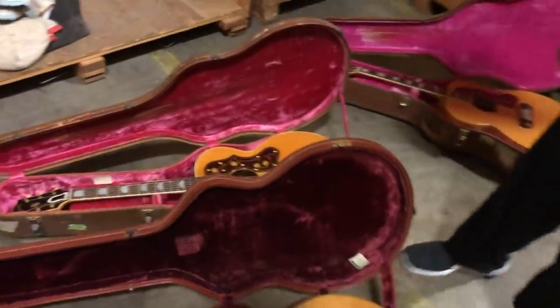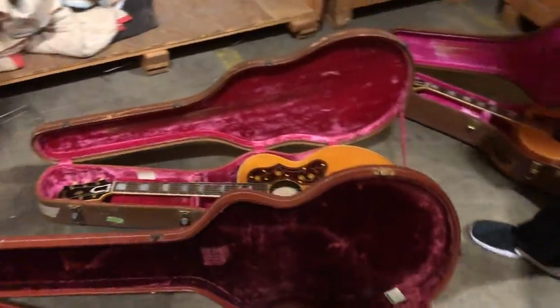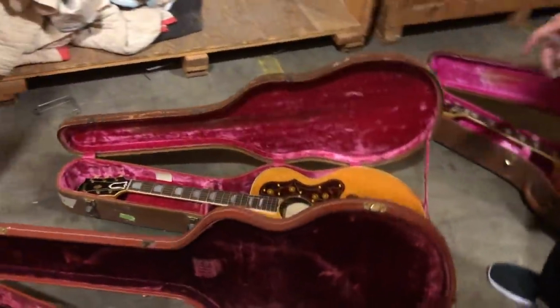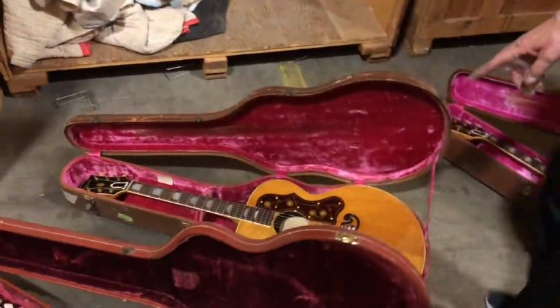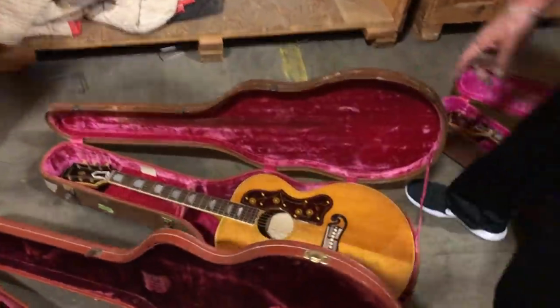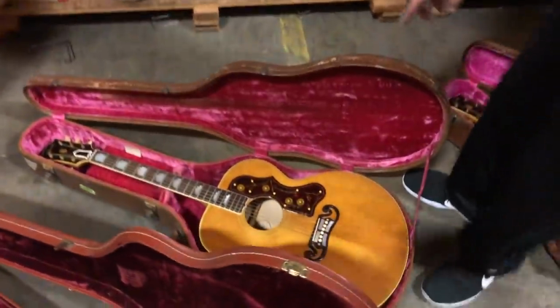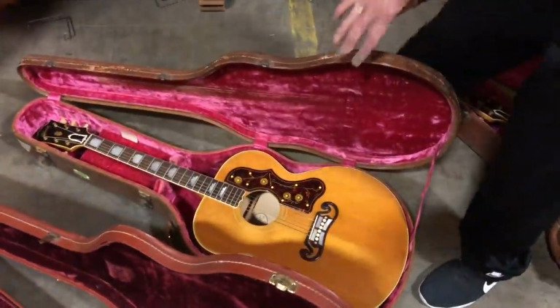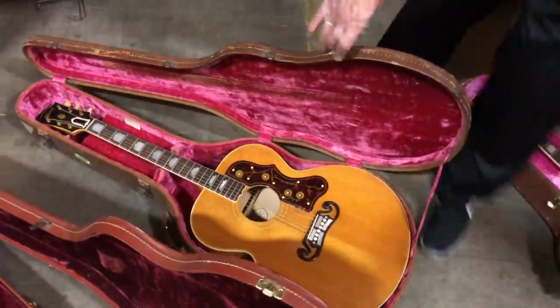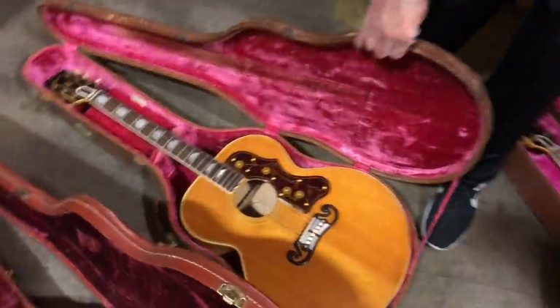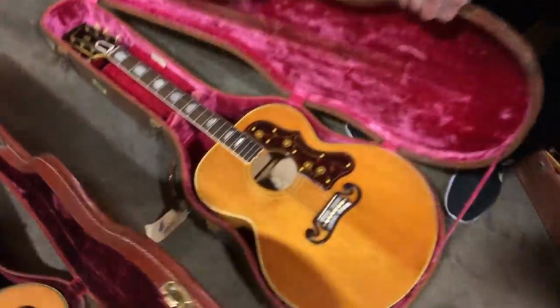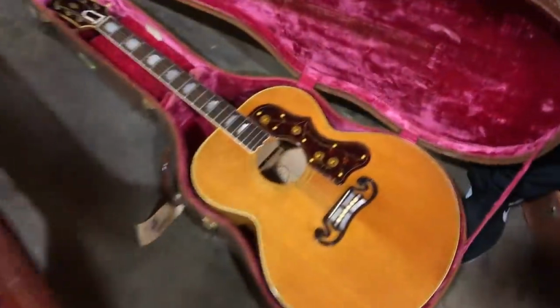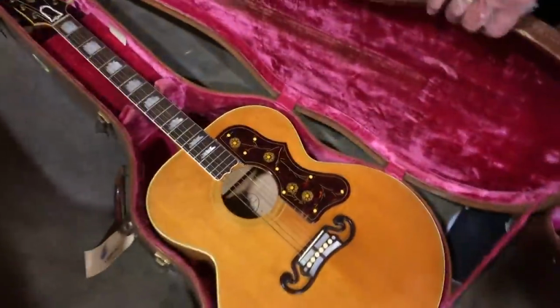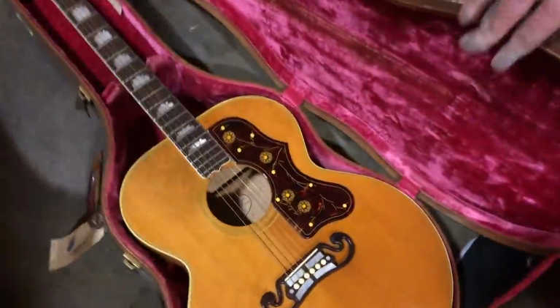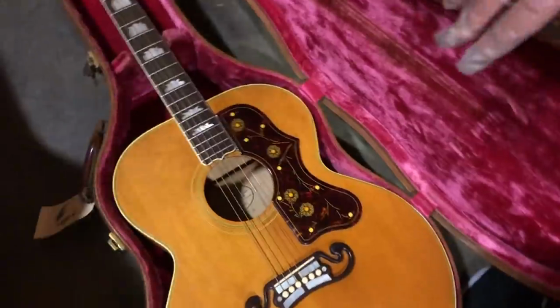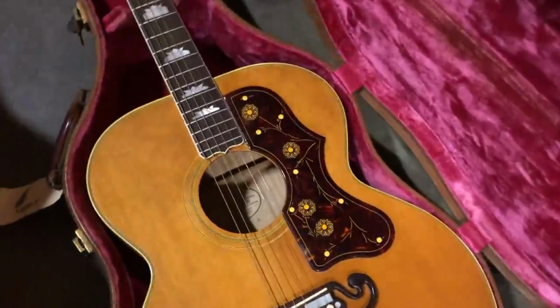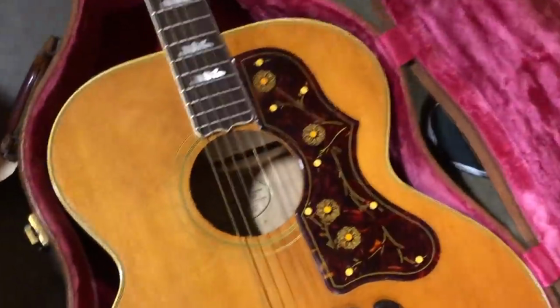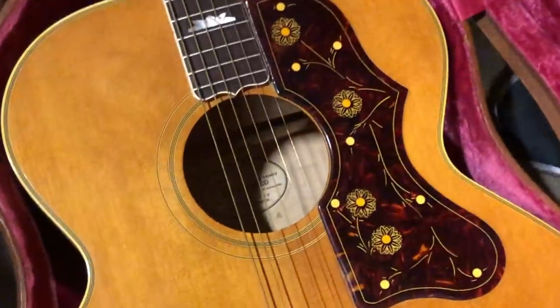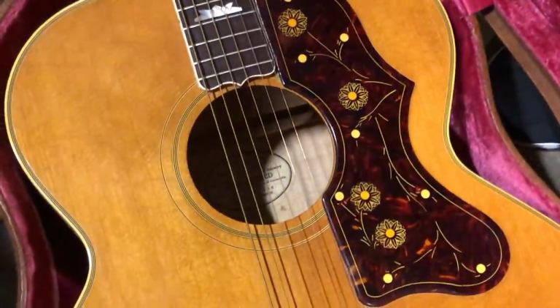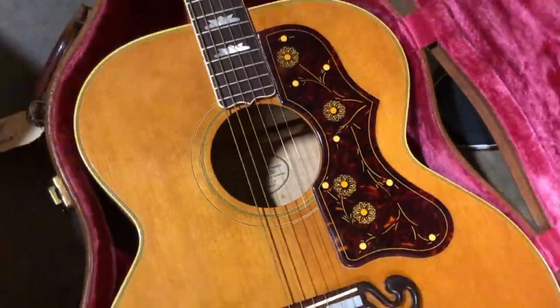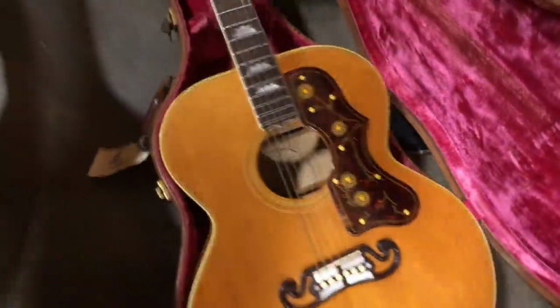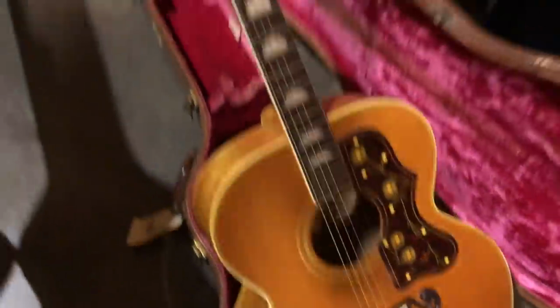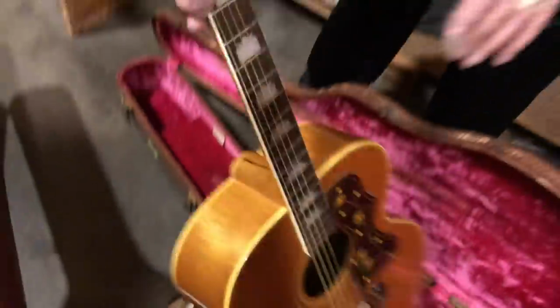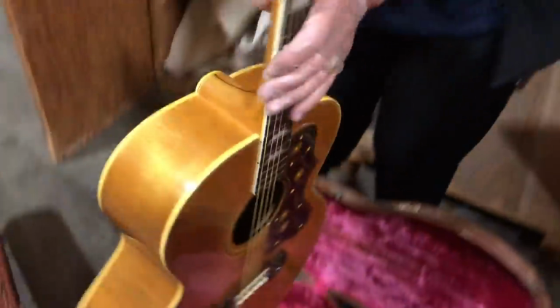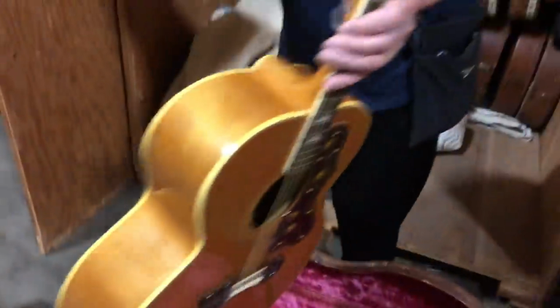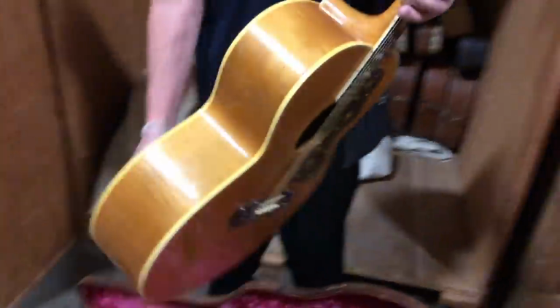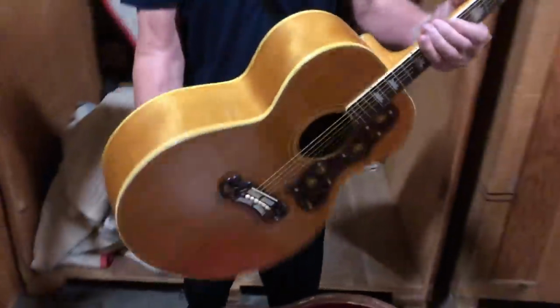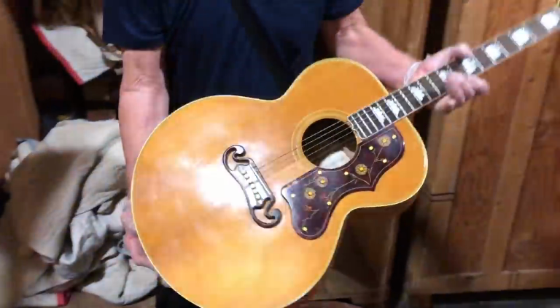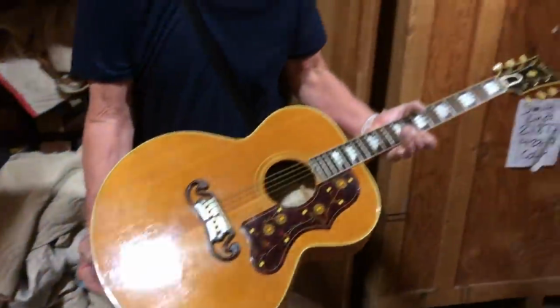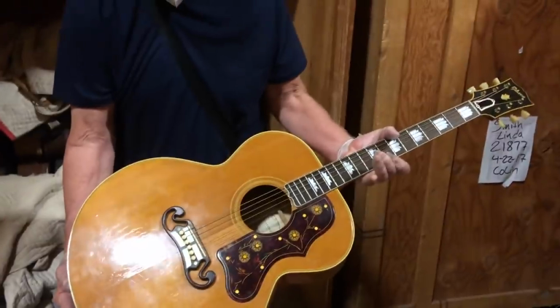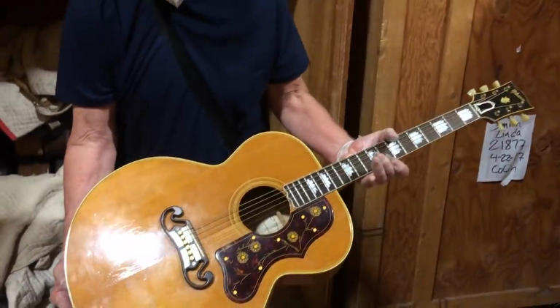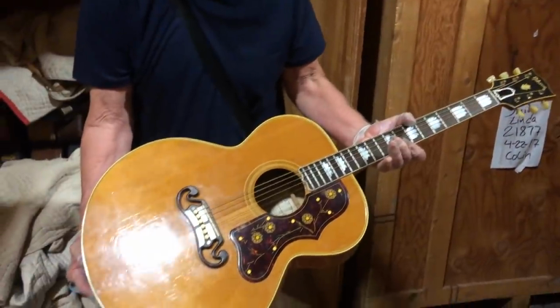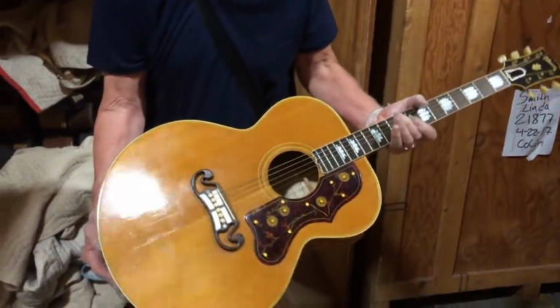This is a beautiful white label SJ200 in blonde. Show us the back of that one.